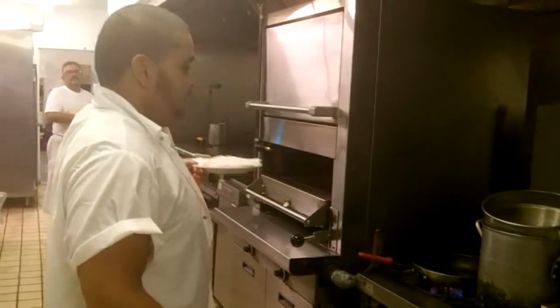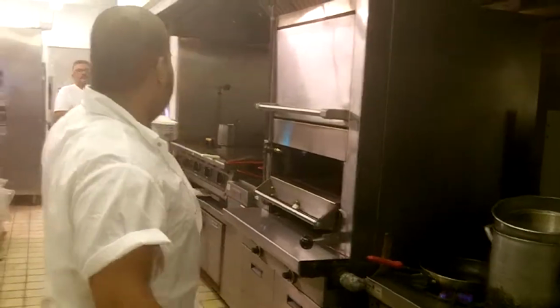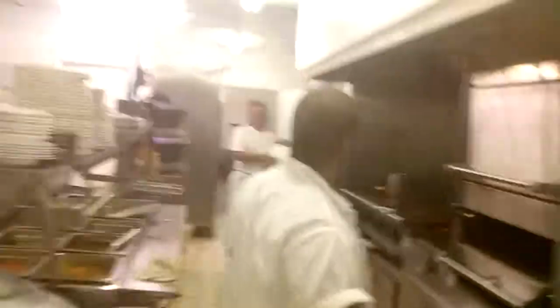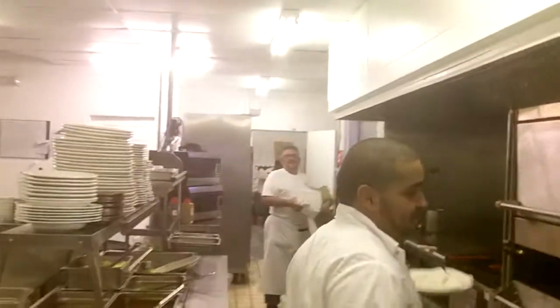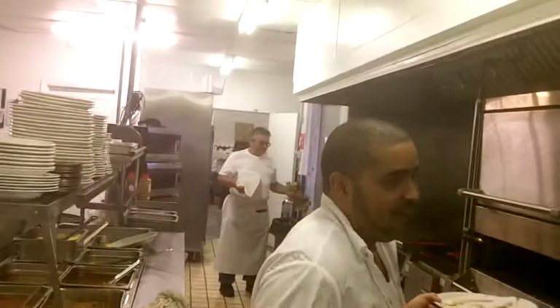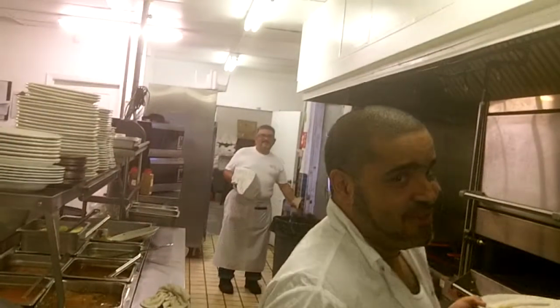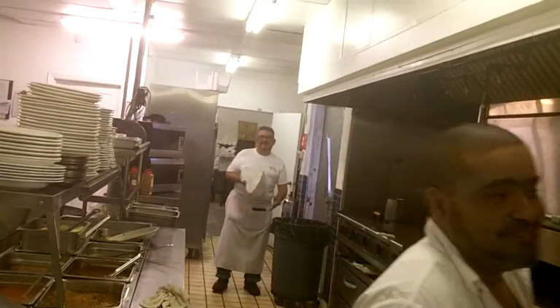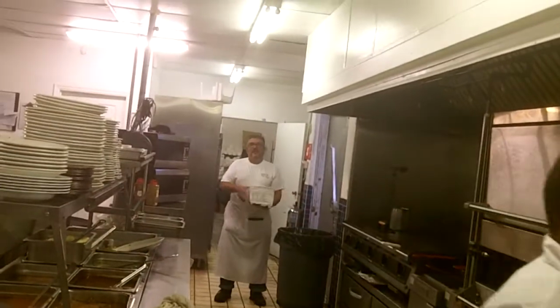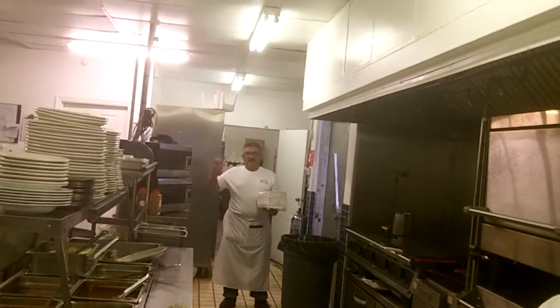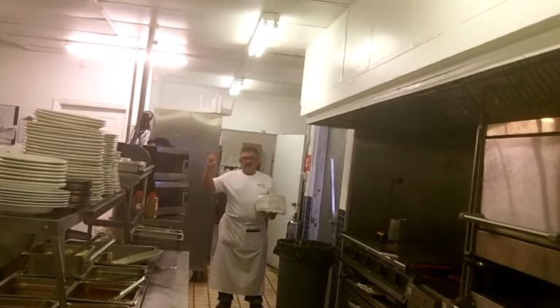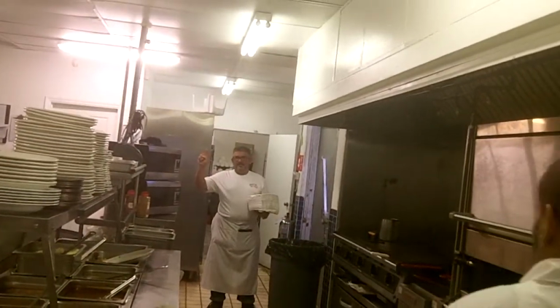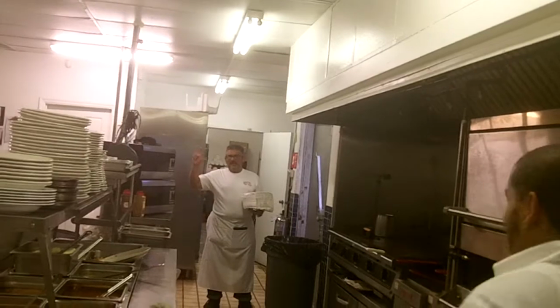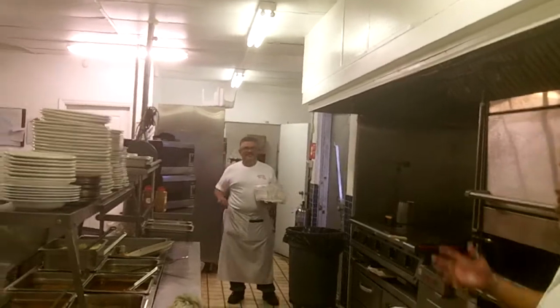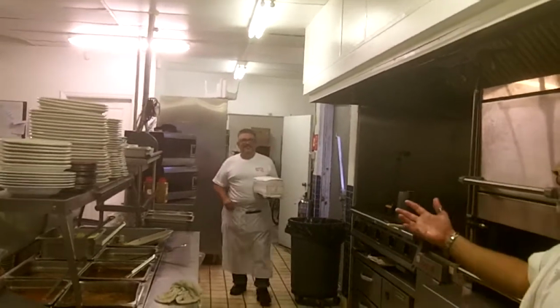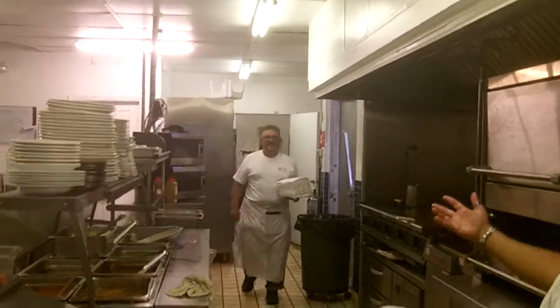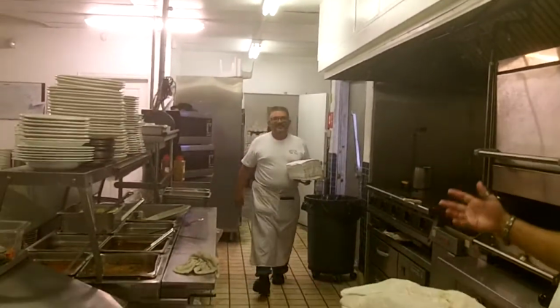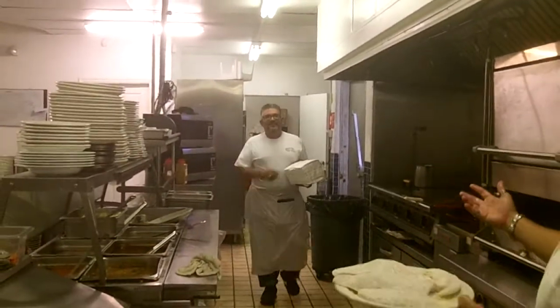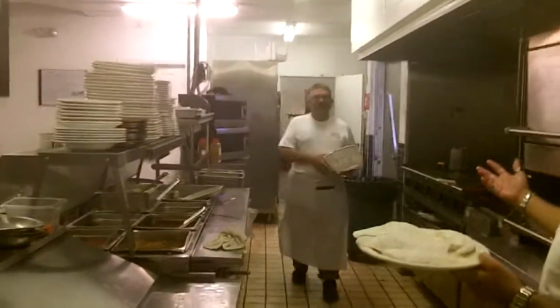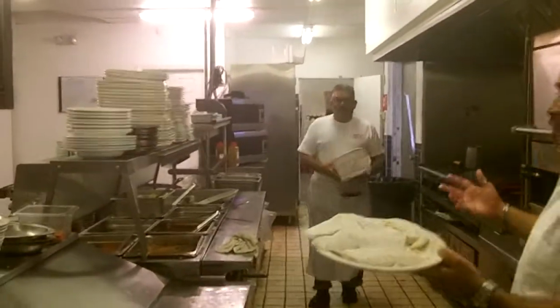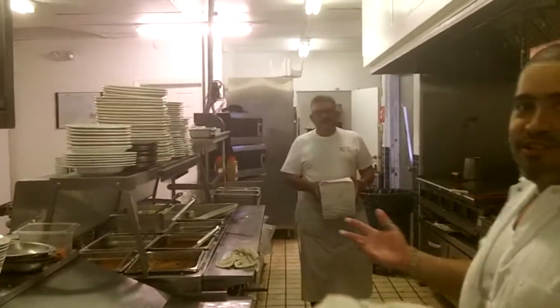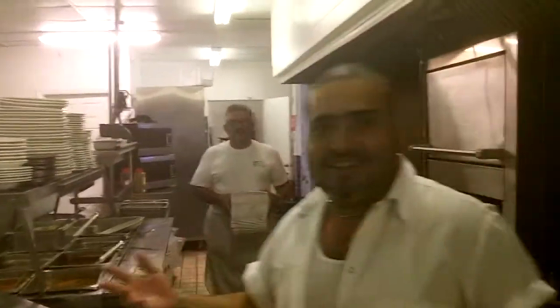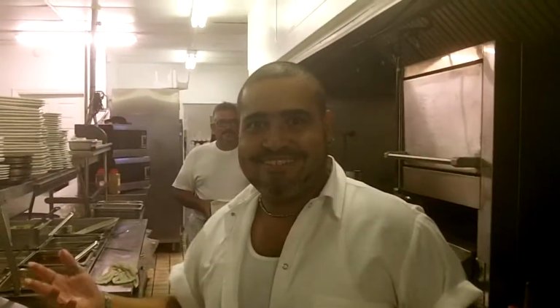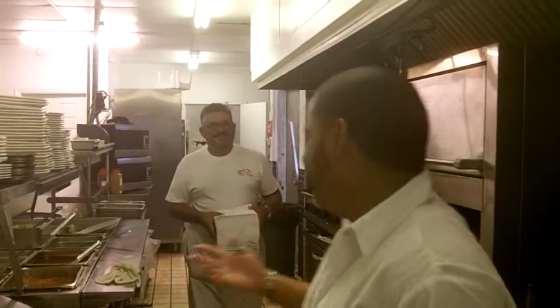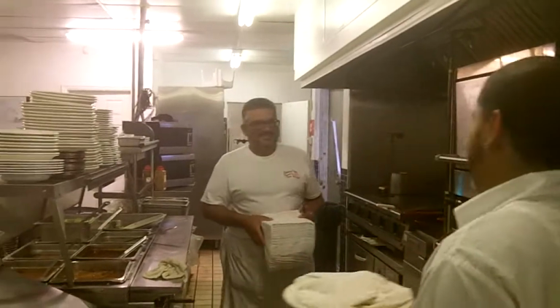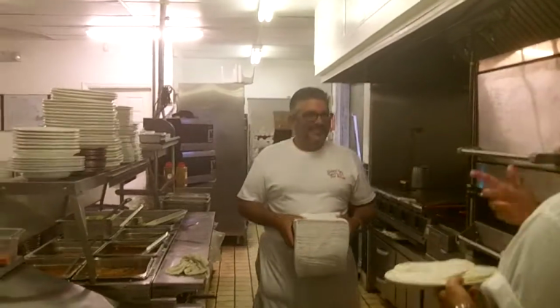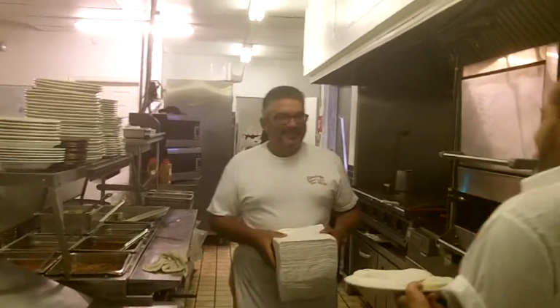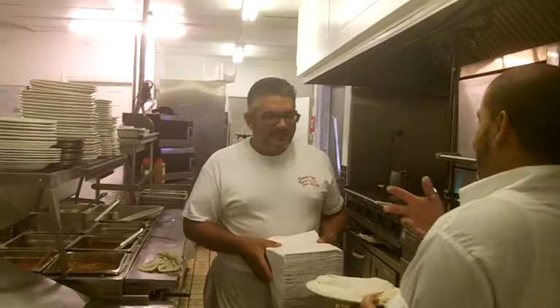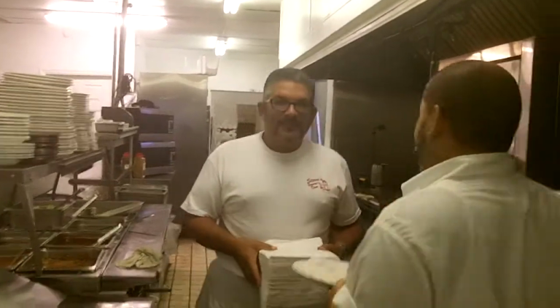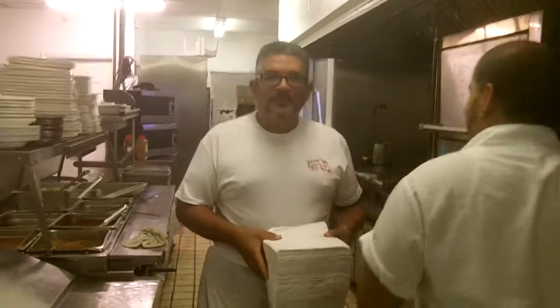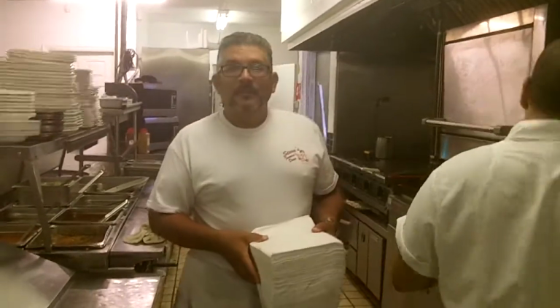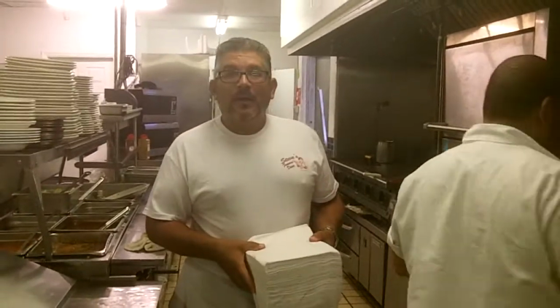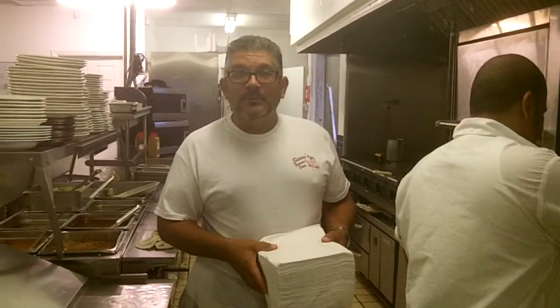That's Hector over there. Say hi, Hector. Como esta? What do you think about Good Friday and all that it has to offer for our guests here tonight? Say something to the guests. Hola, como esta?